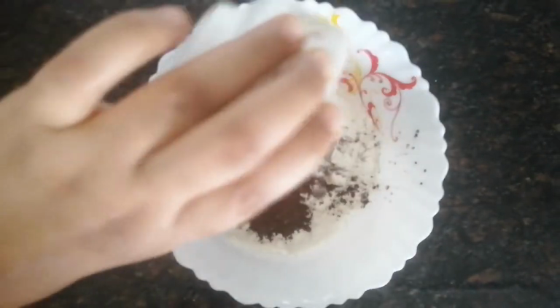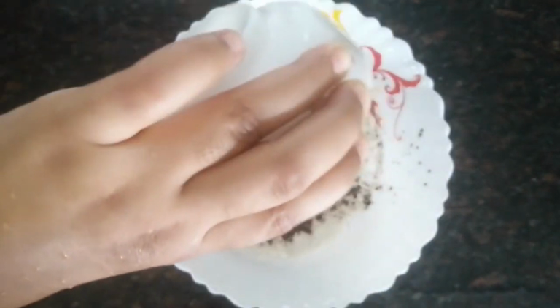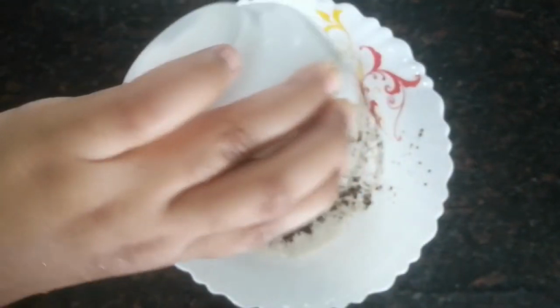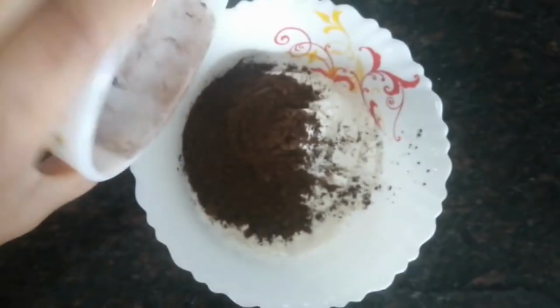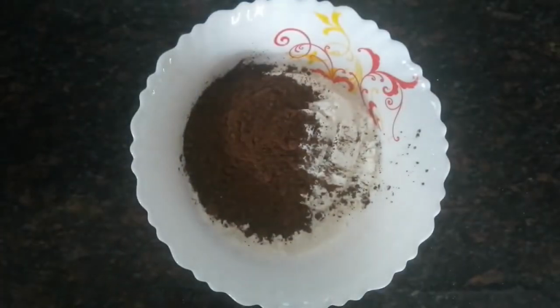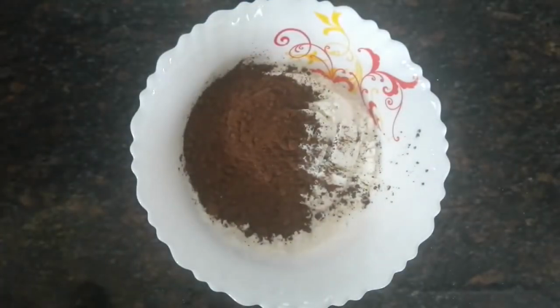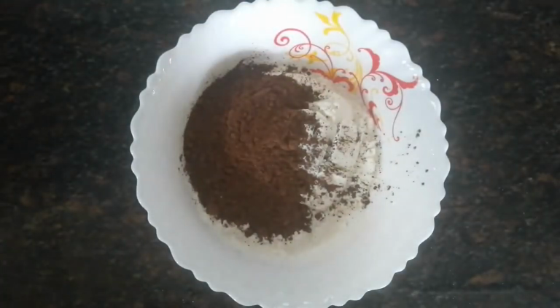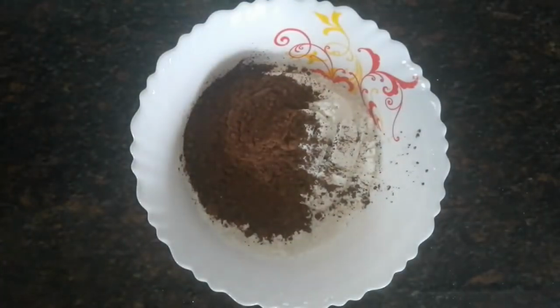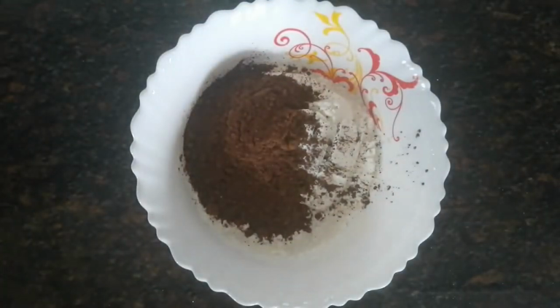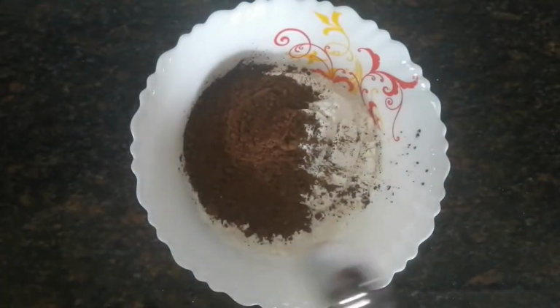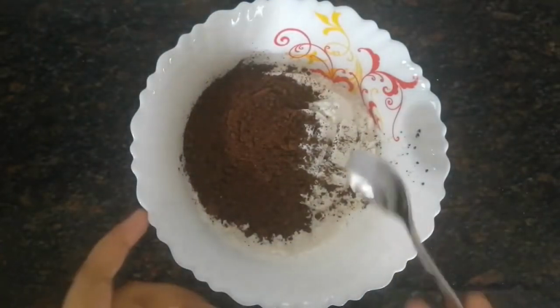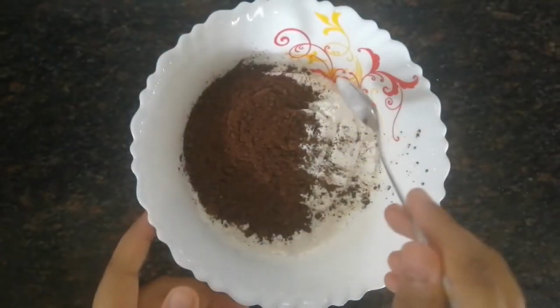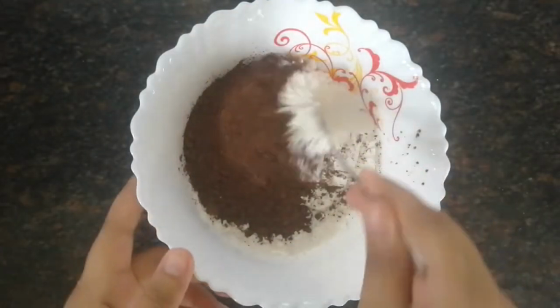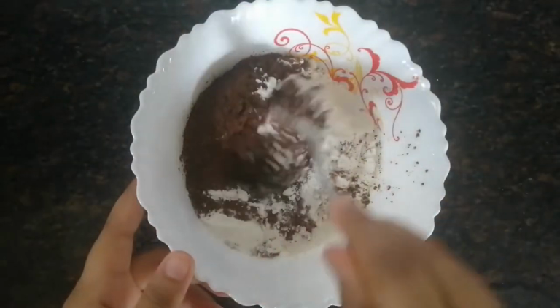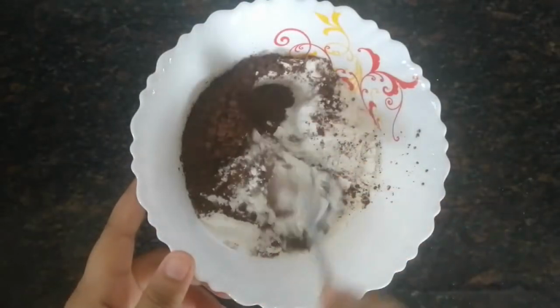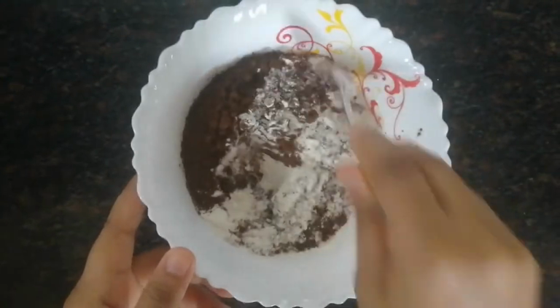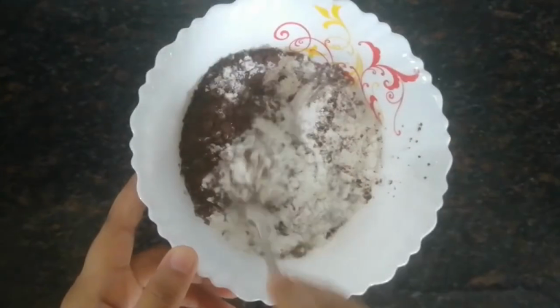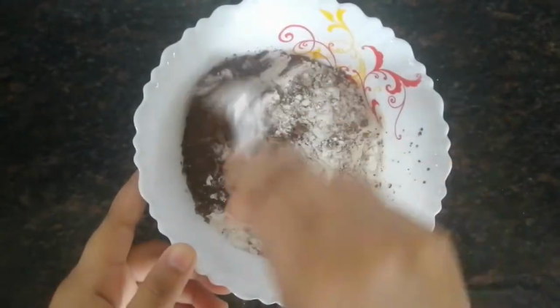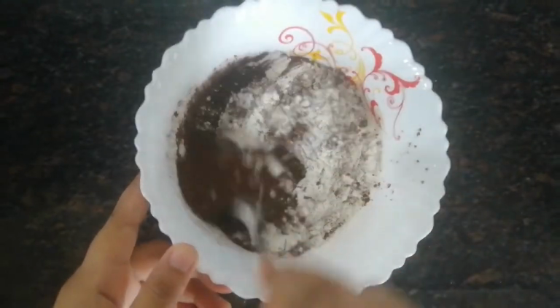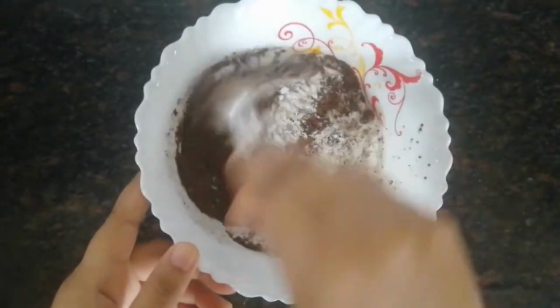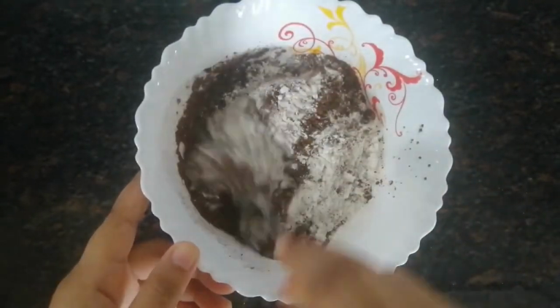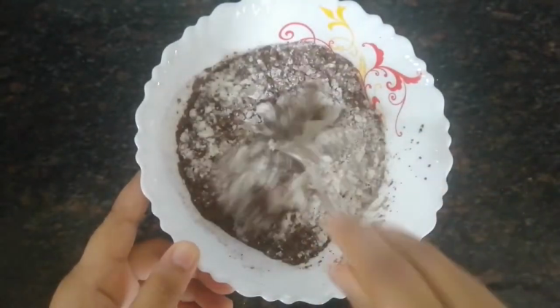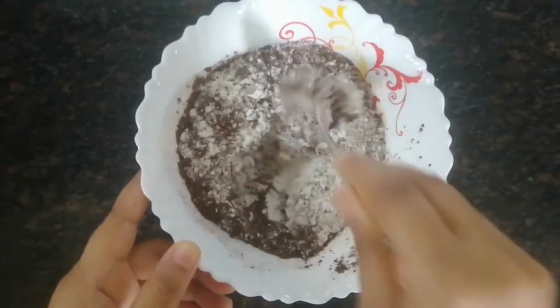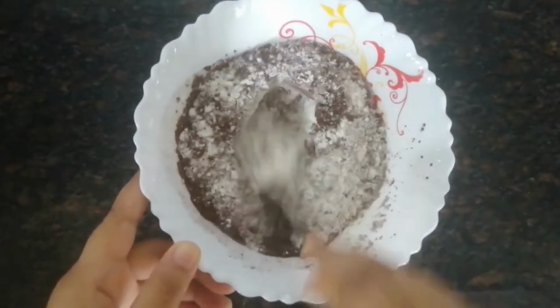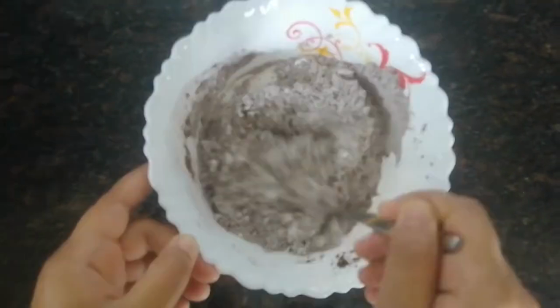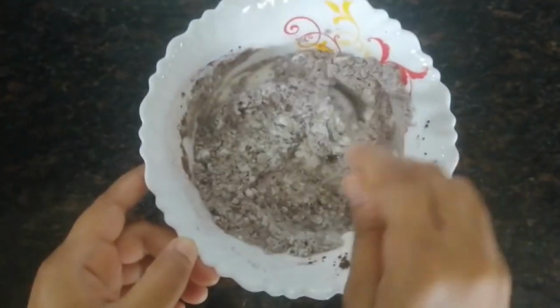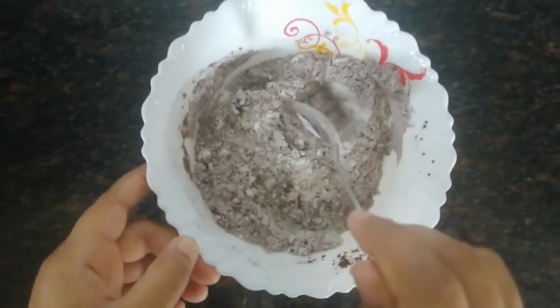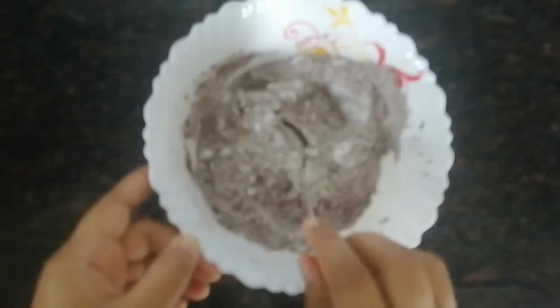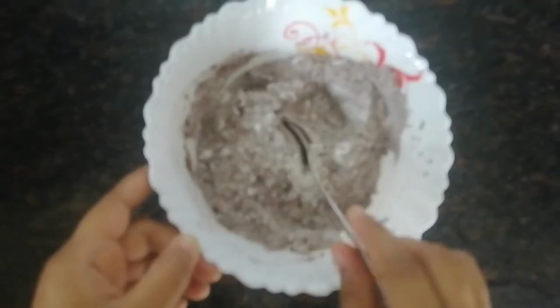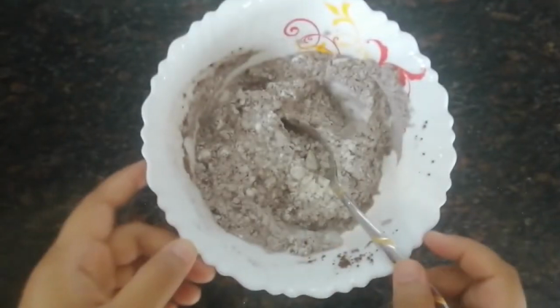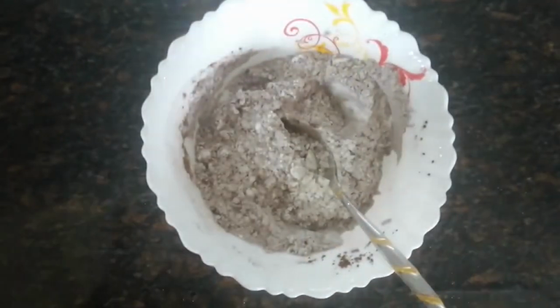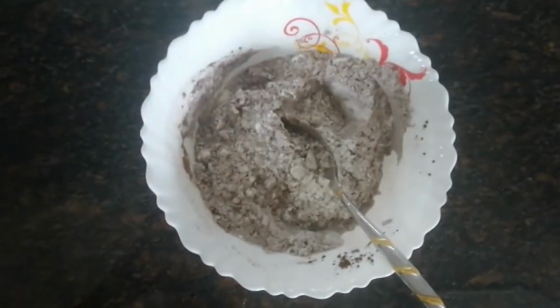Now we're going to mix it evenly. We're going to make this chocolate cake on the stovetop, so we don't need to use a conventional oven.